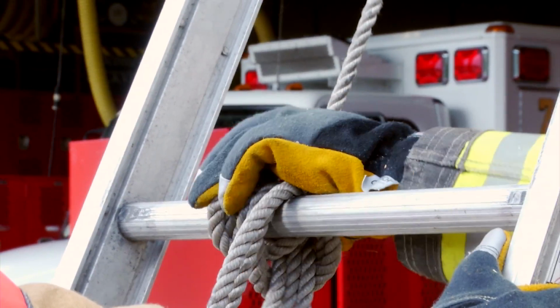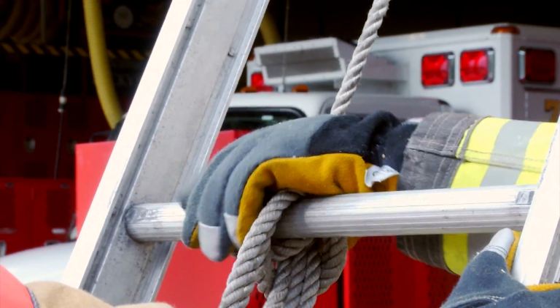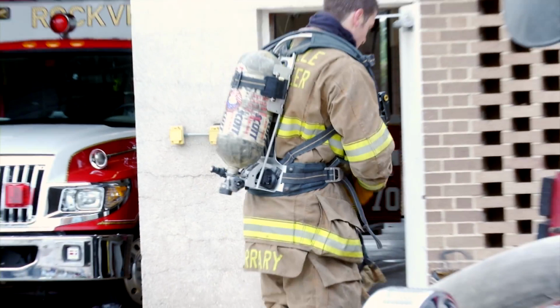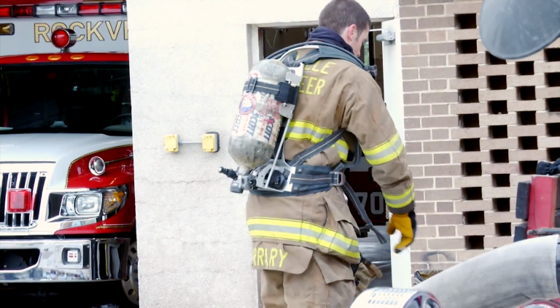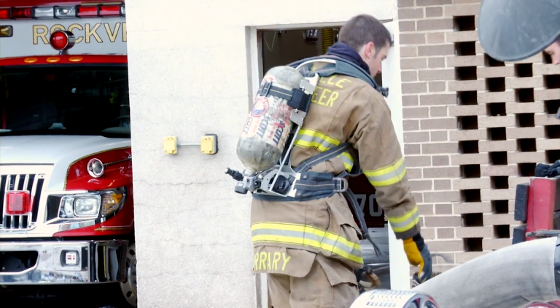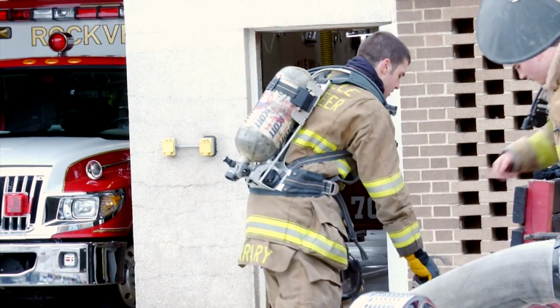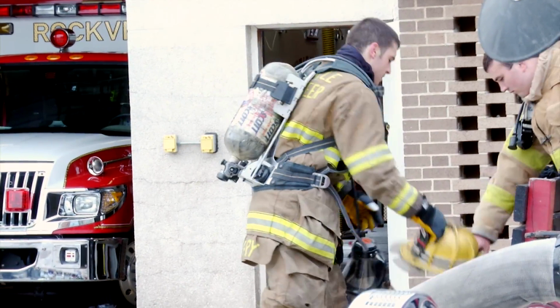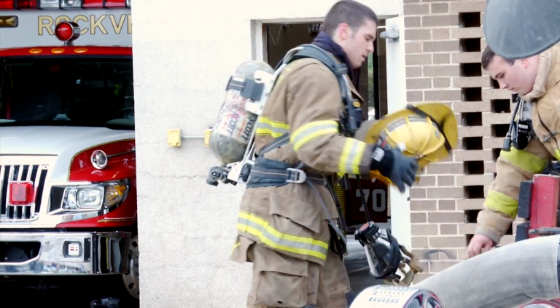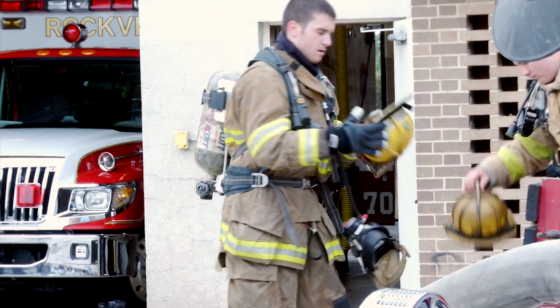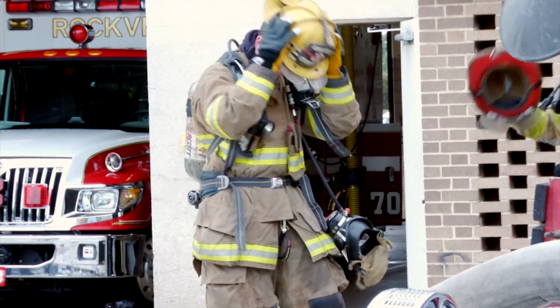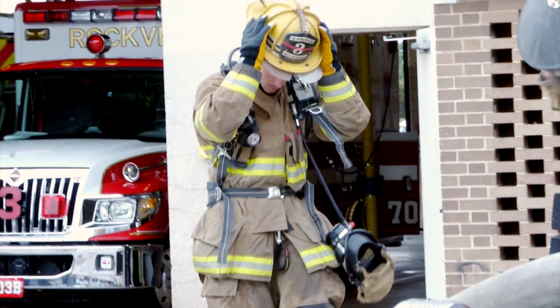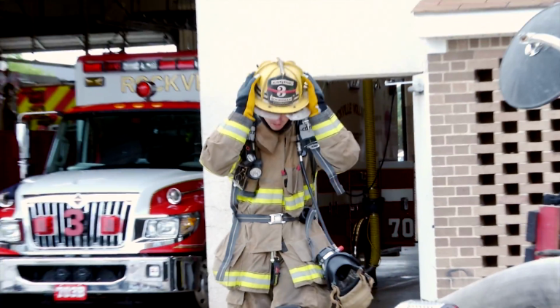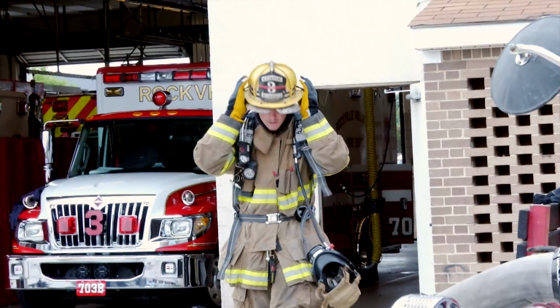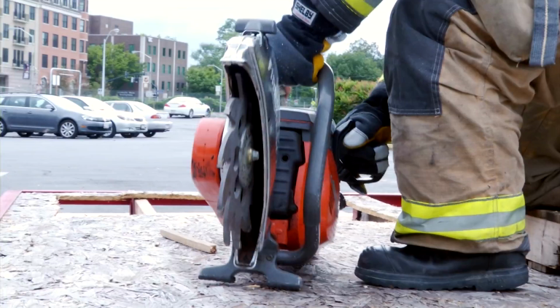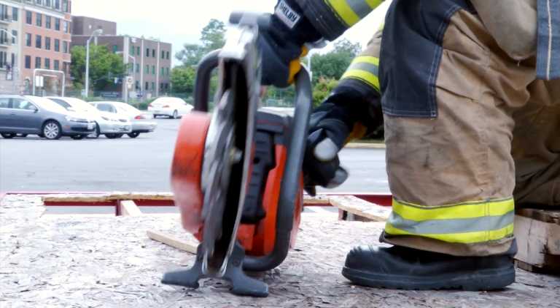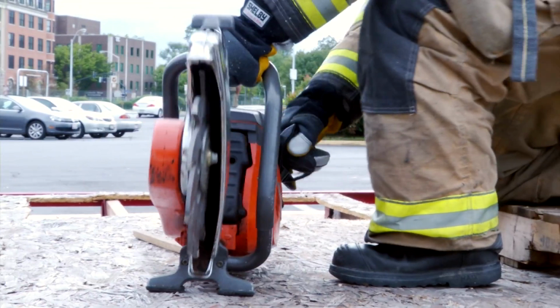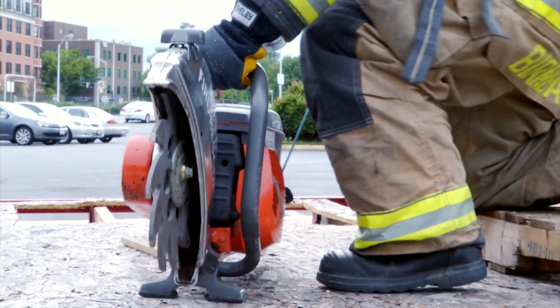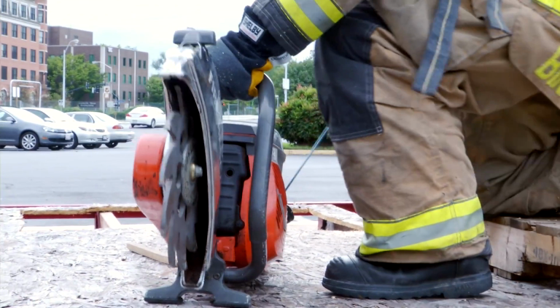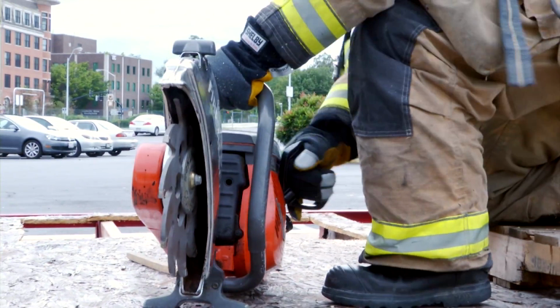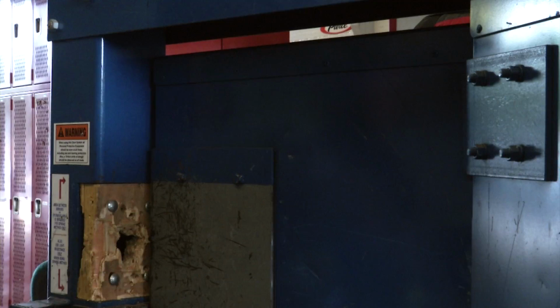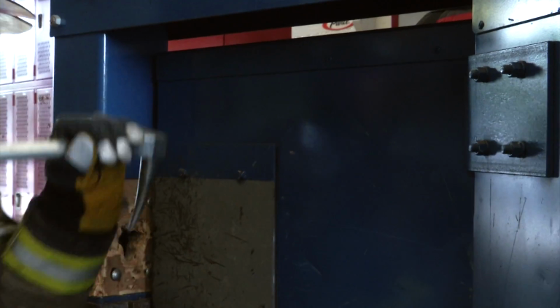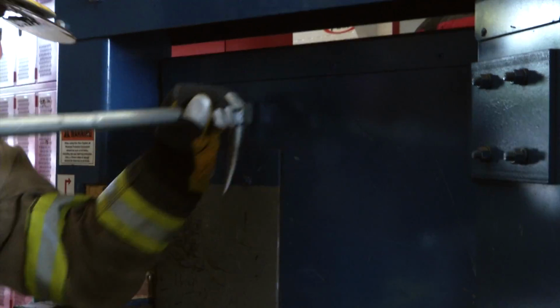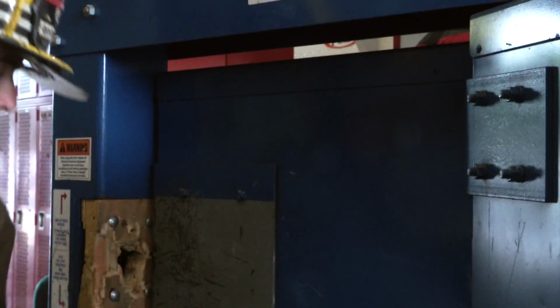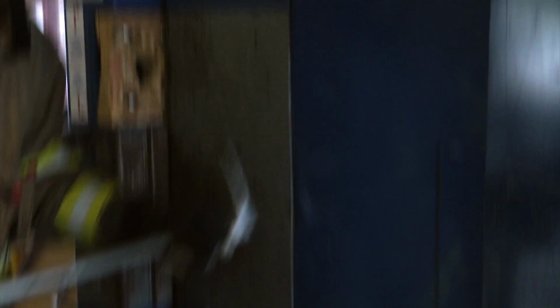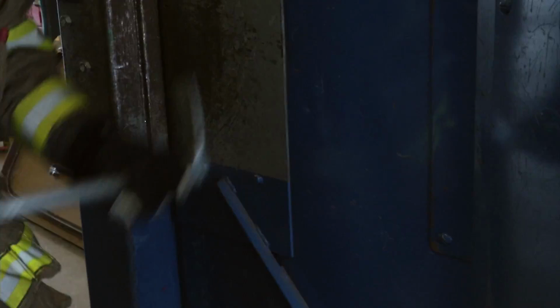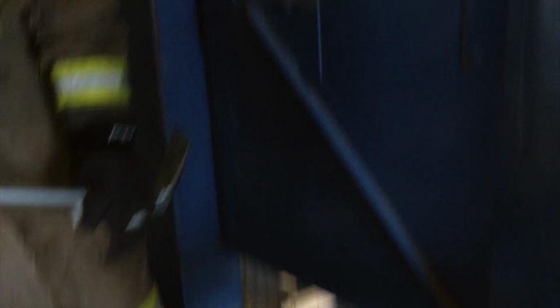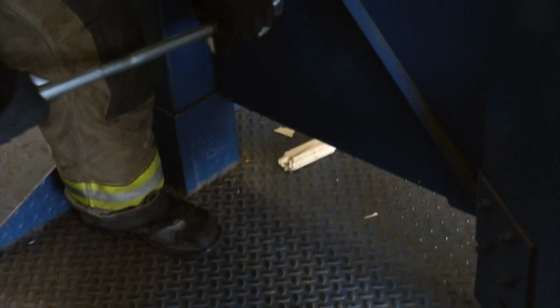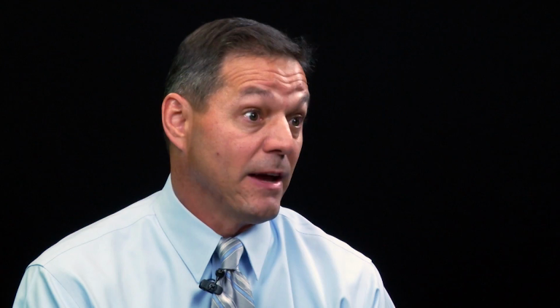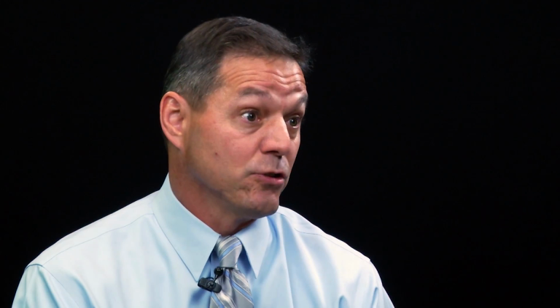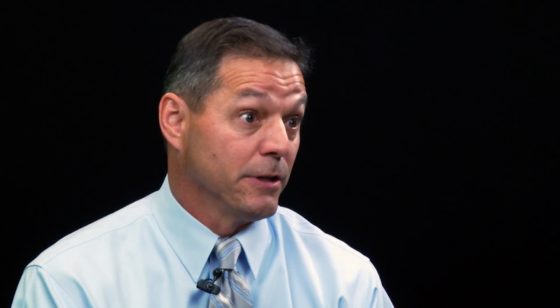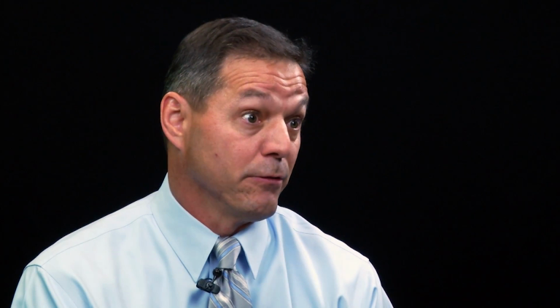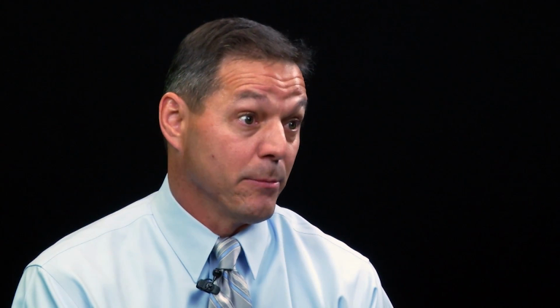Some of the advantages we're looking to give firefighters through this glove was really to allow firefighters to be able to work safer and faster in their environment.